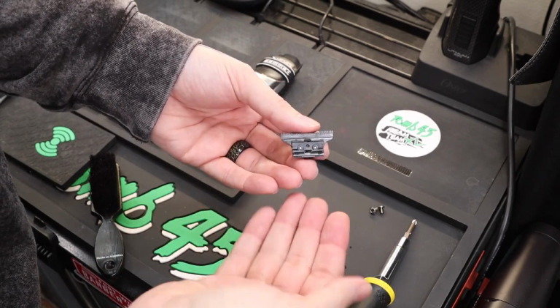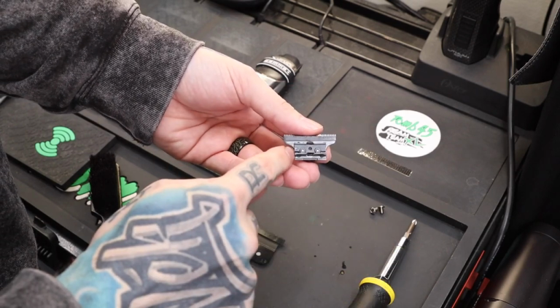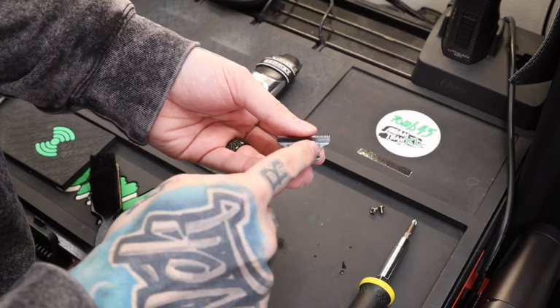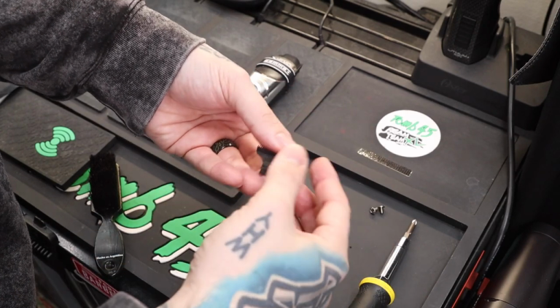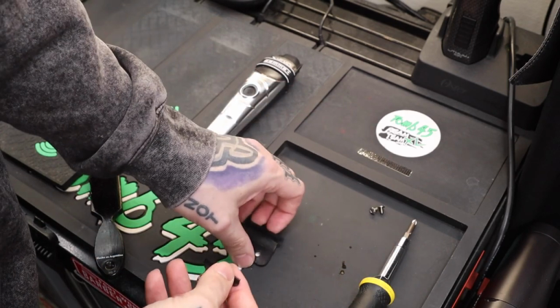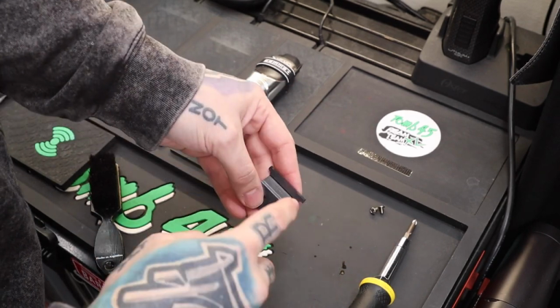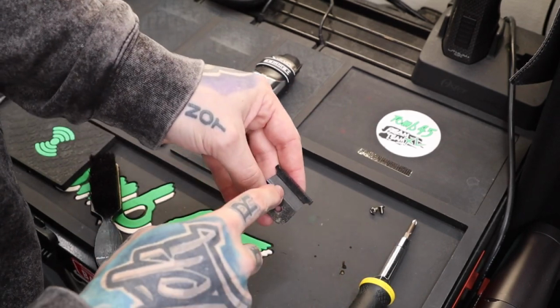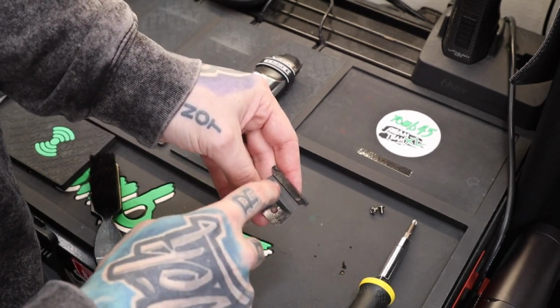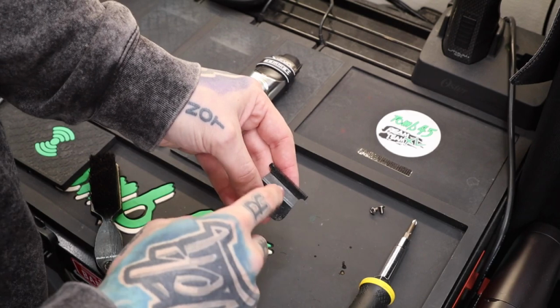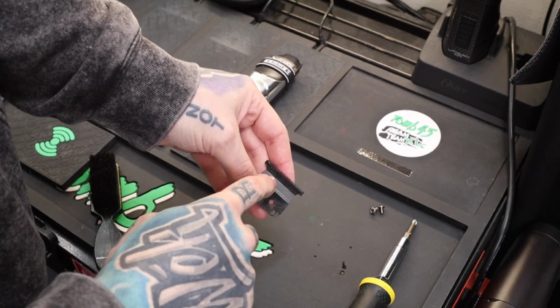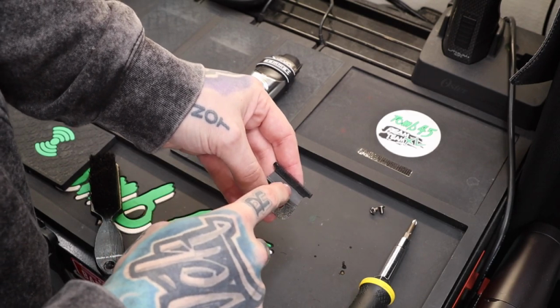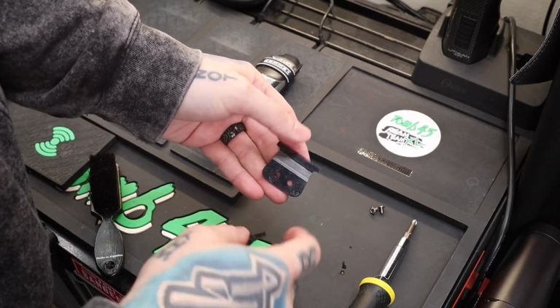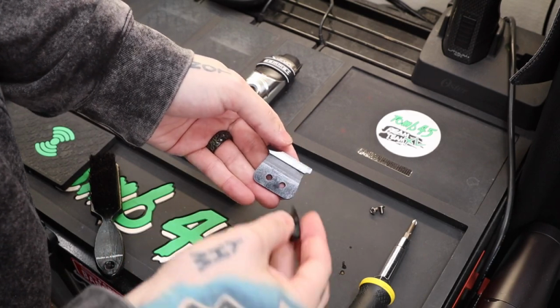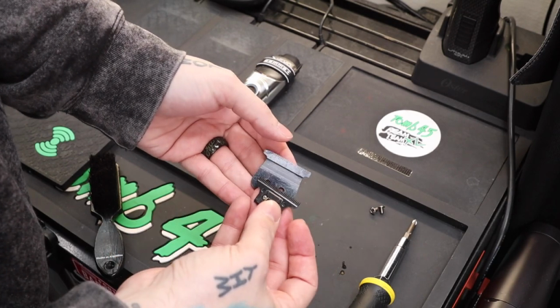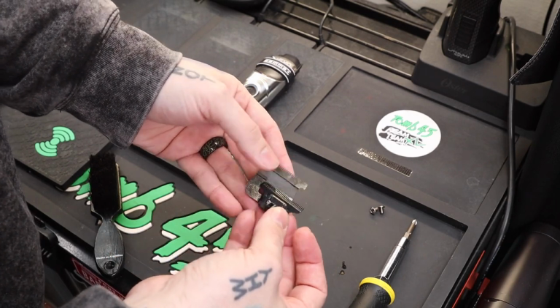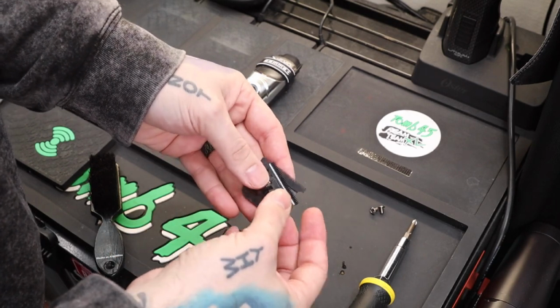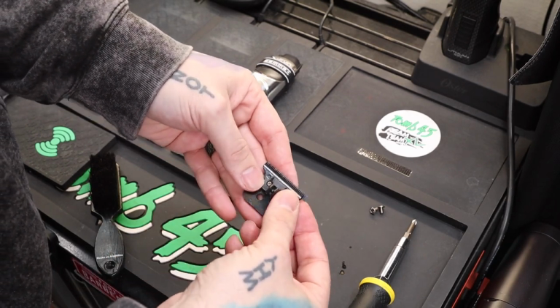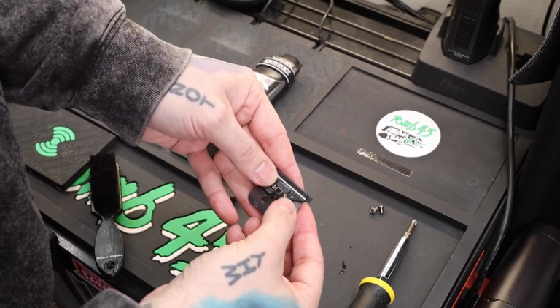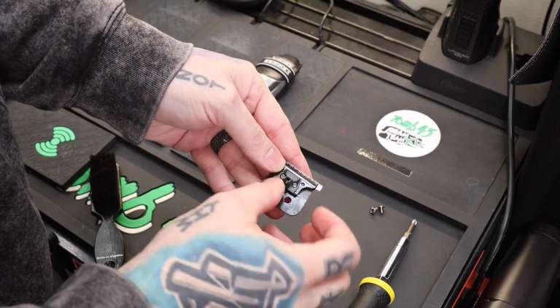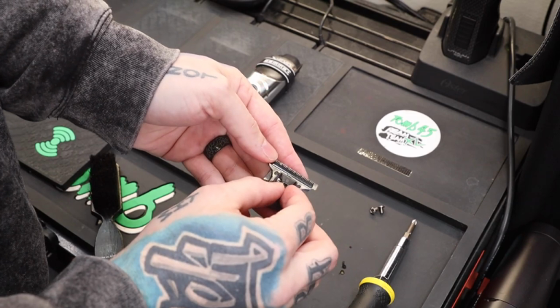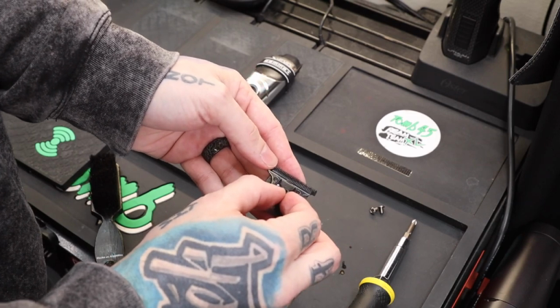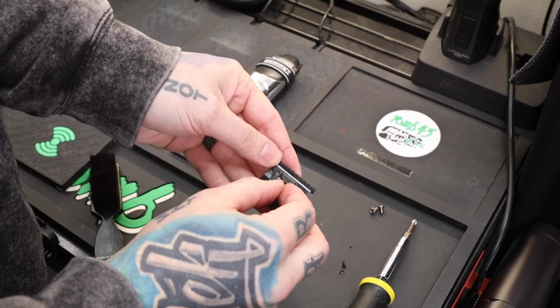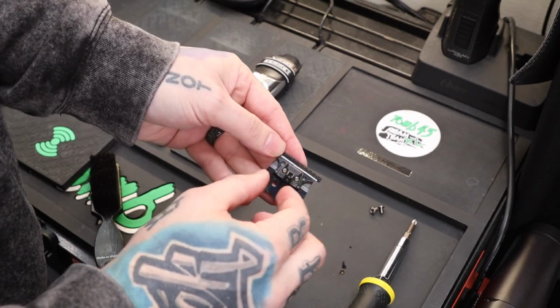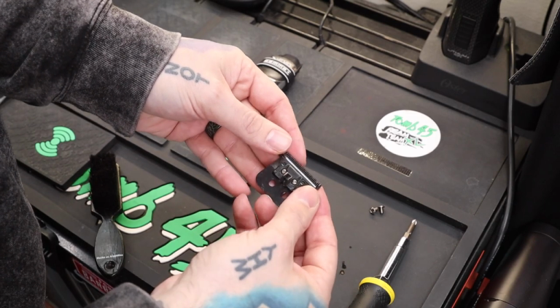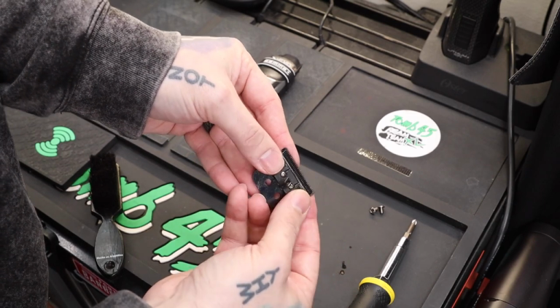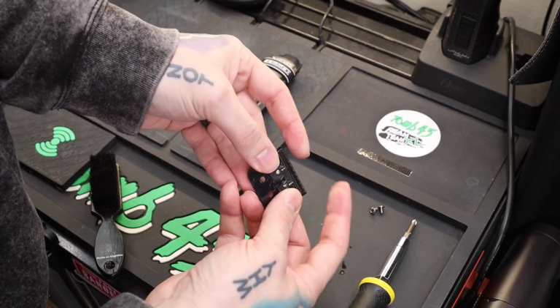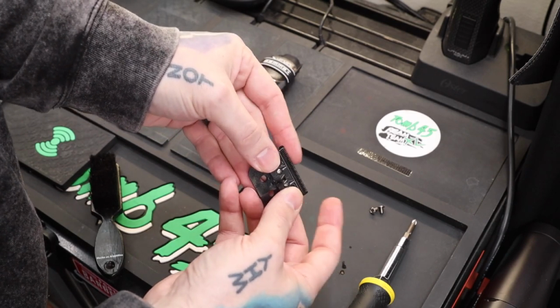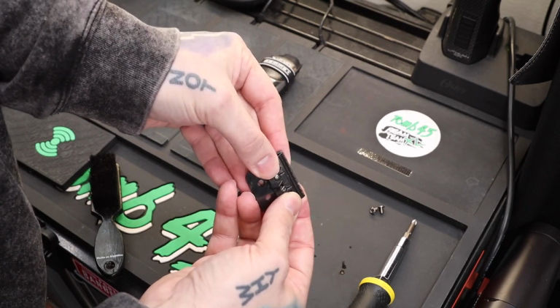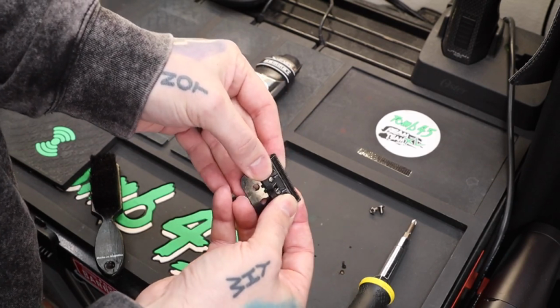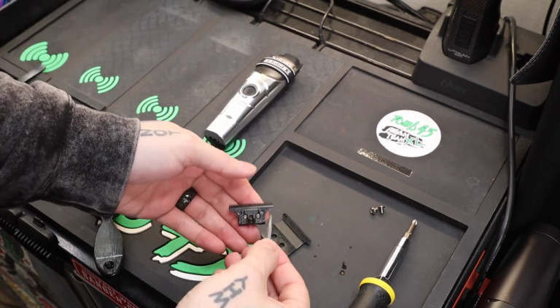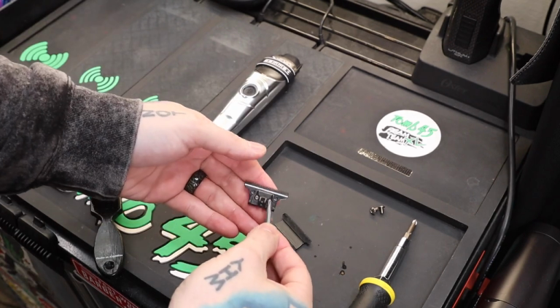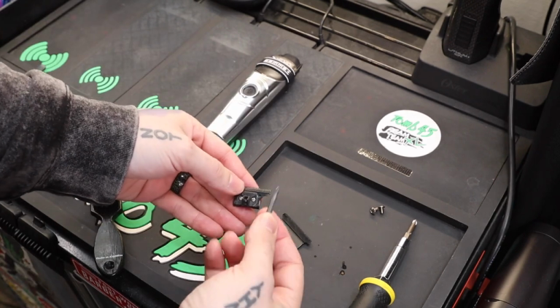Now you guys see this black piece underneath — I know the whole thing is black, but this black rectangle is actually what sits inside this groove and allows the trimmer to go back and forth. So when we adjust these two screws, it's going to allow us to move that on that black piece and set it a little bit more zero-gapped. These screws are super small.